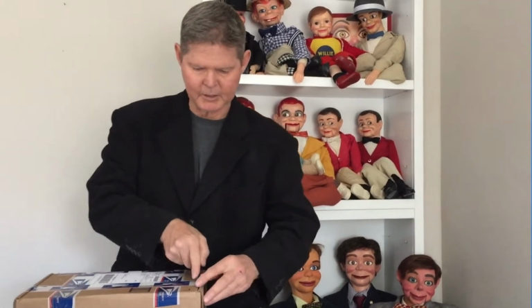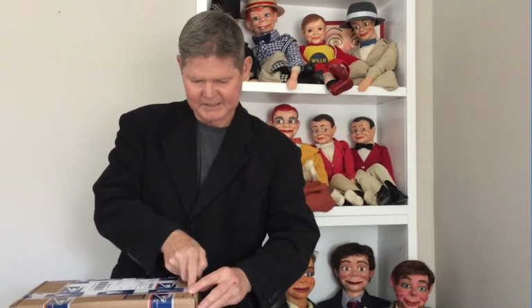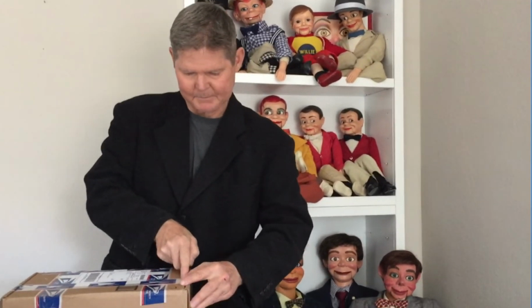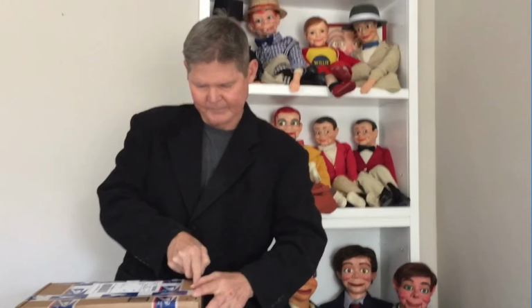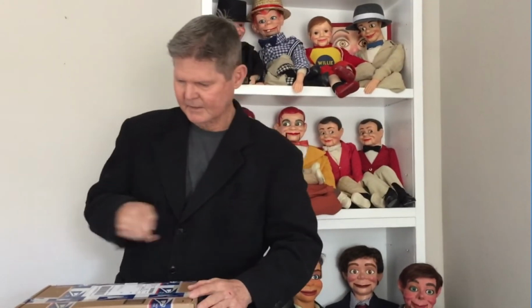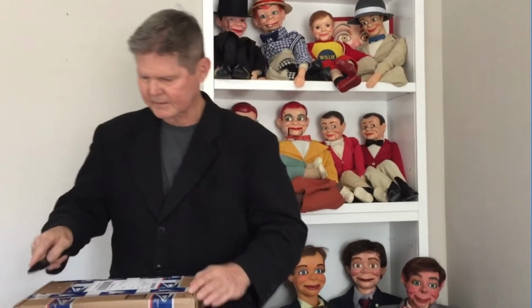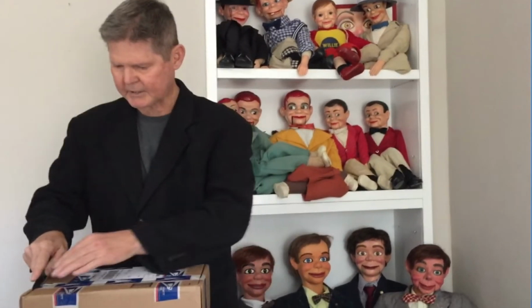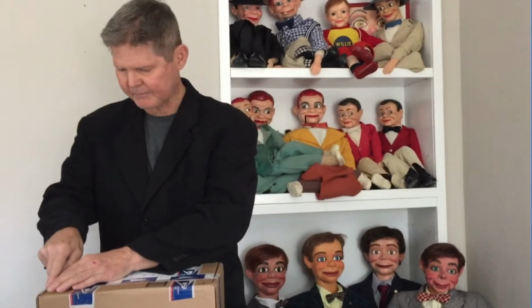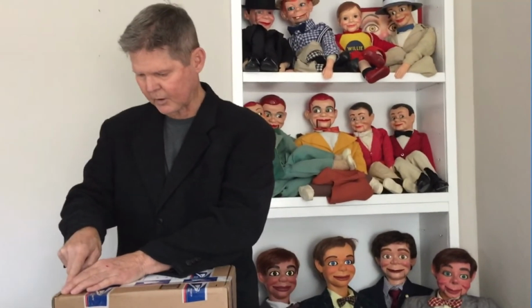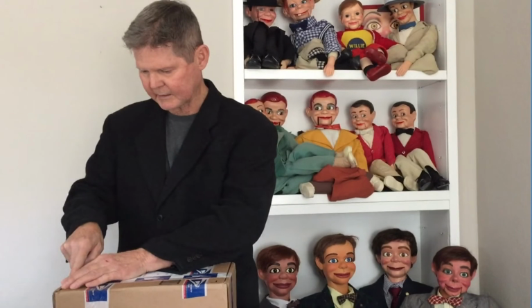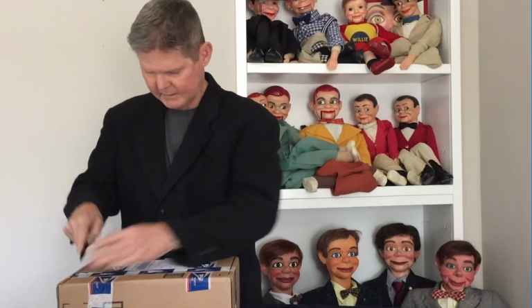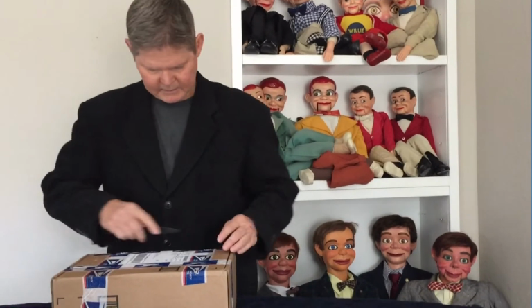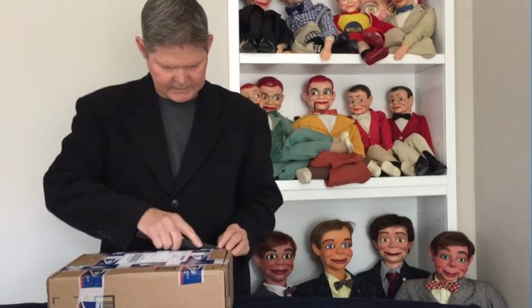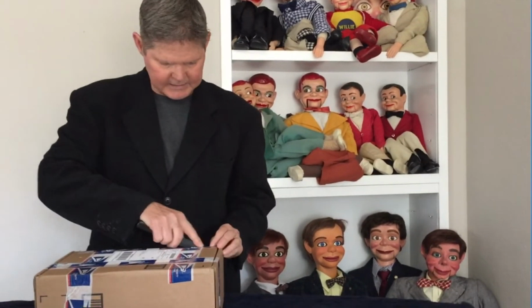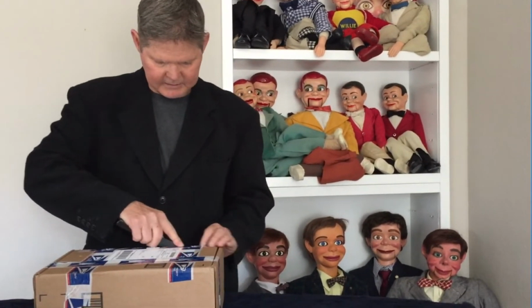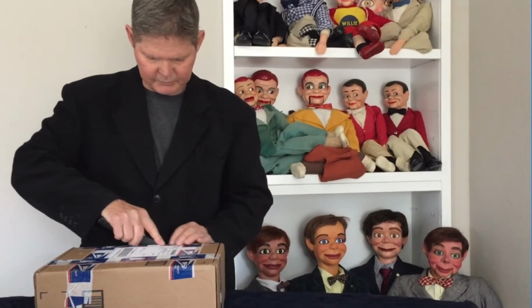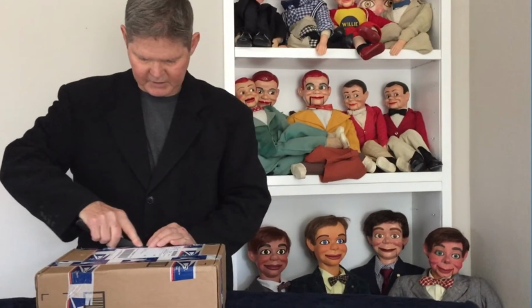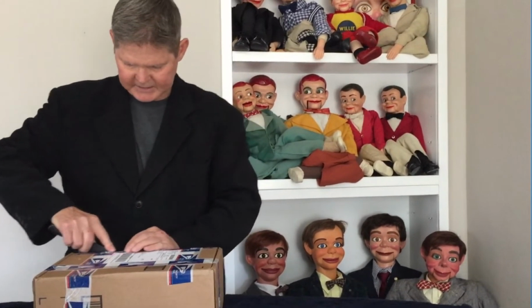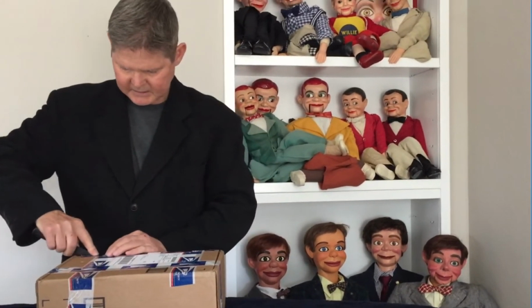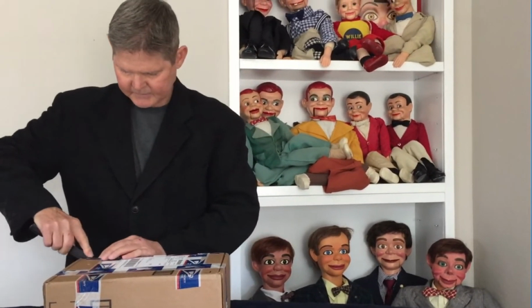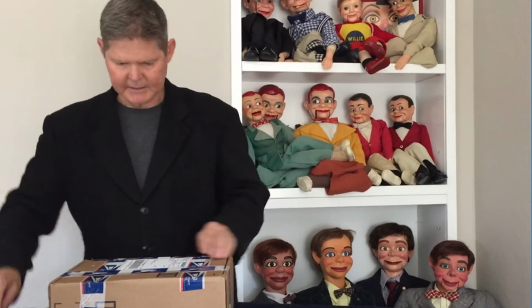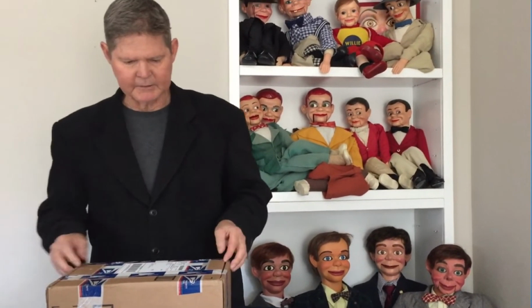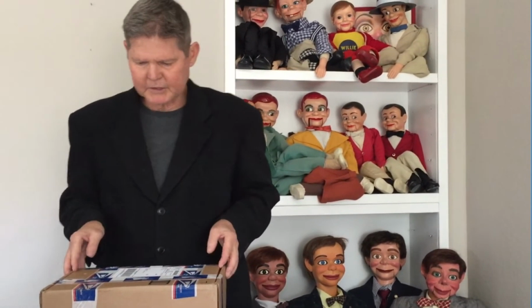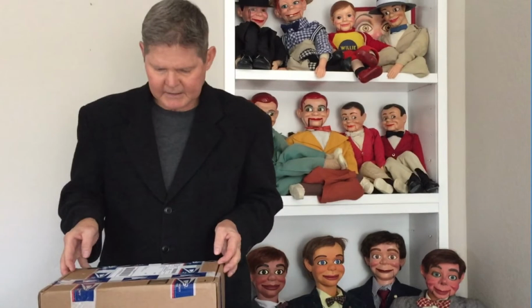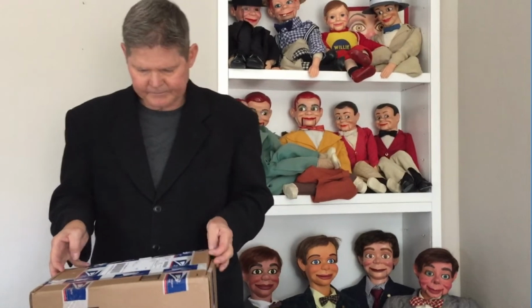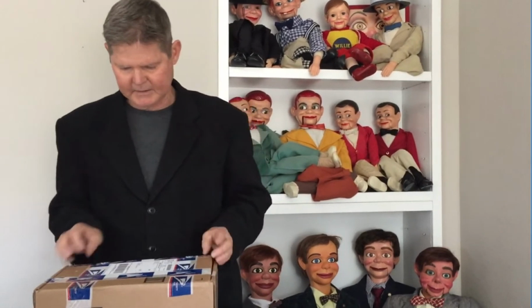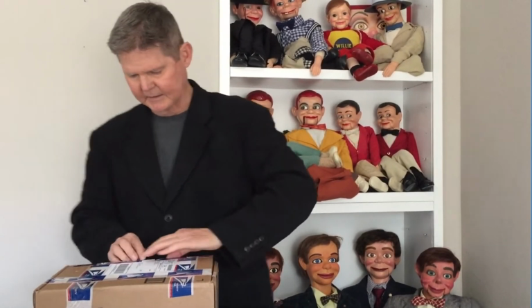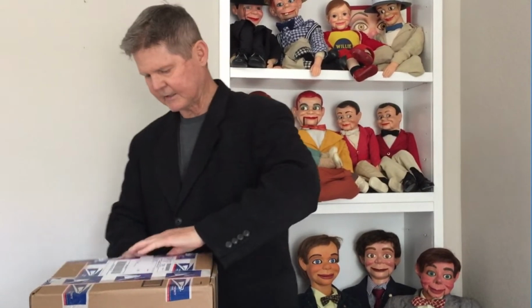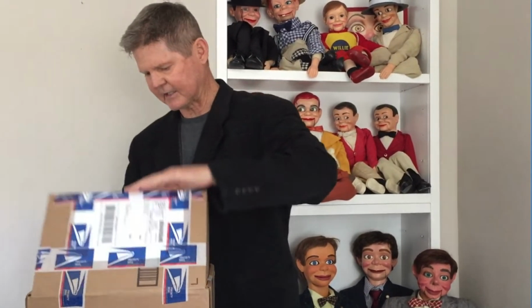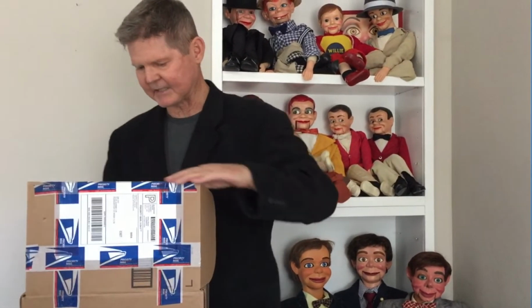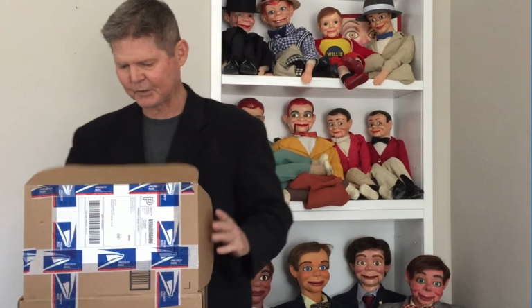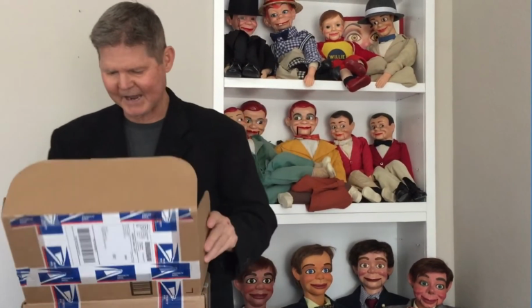I'm going to open this guy up. This box came from Oregon and the seller was very kind and the delivery was quick. Let's take a look inside and see who do we have.